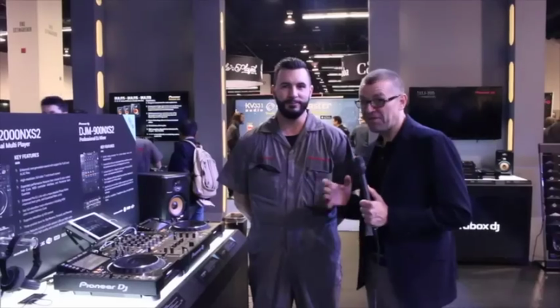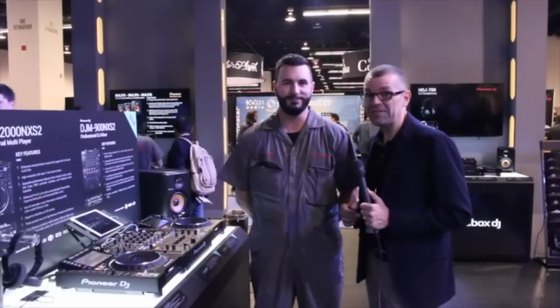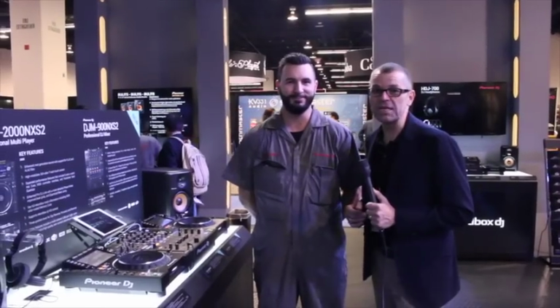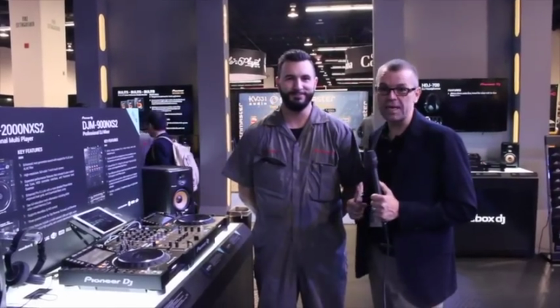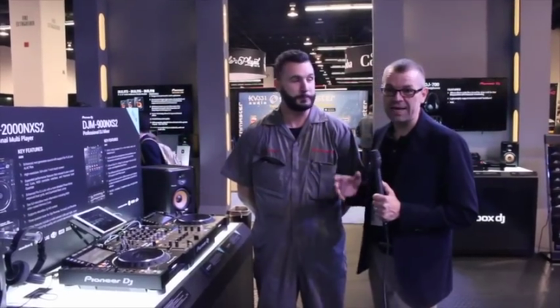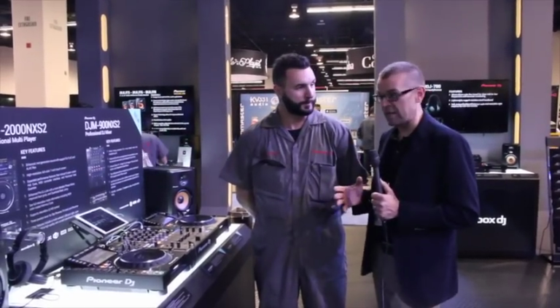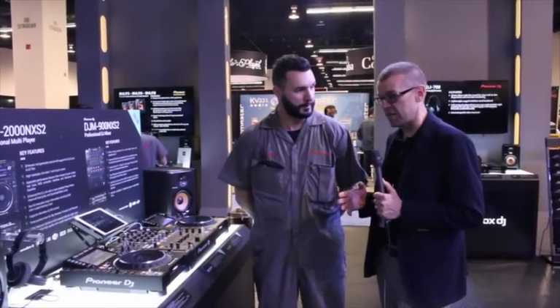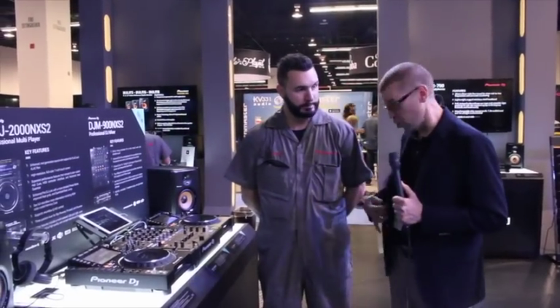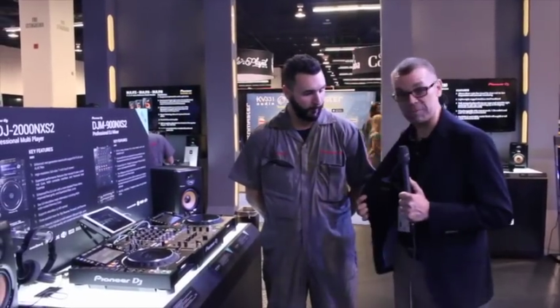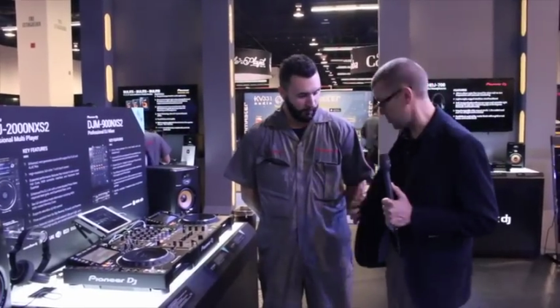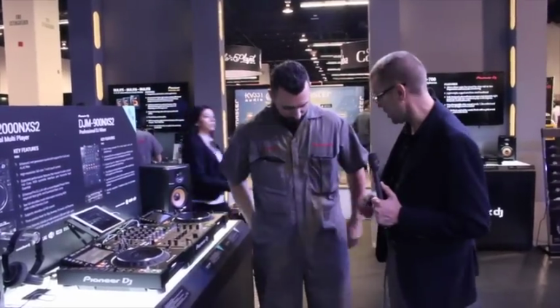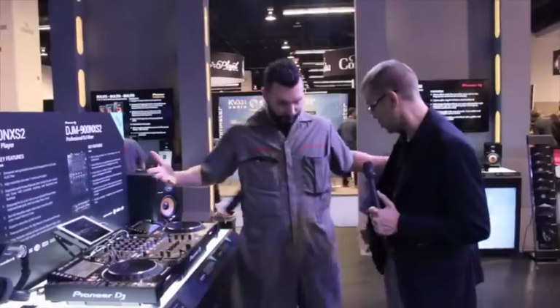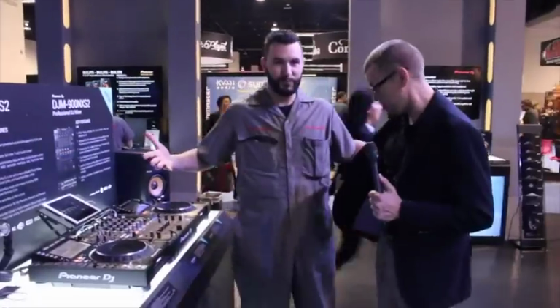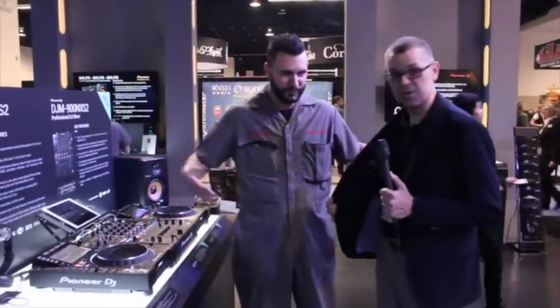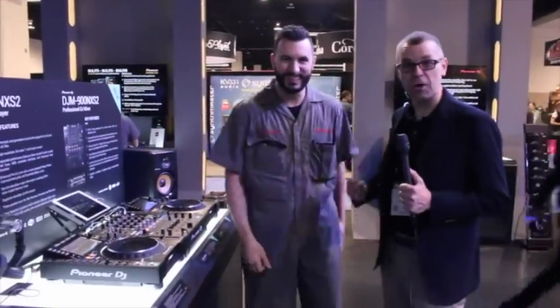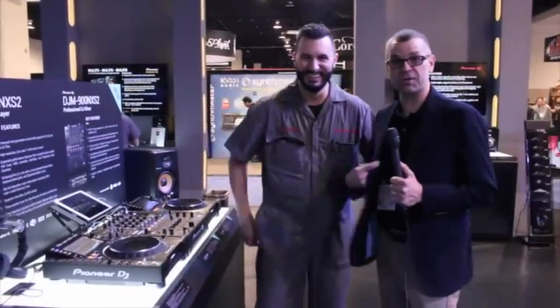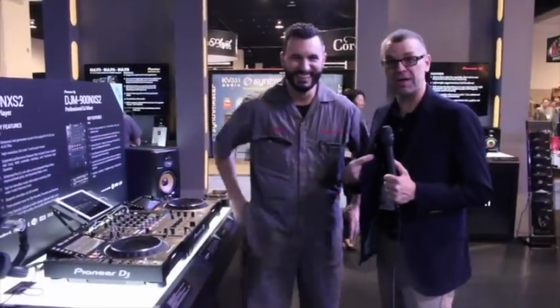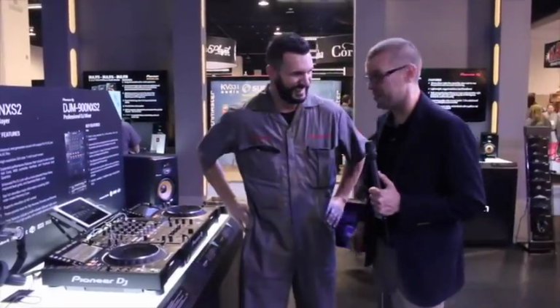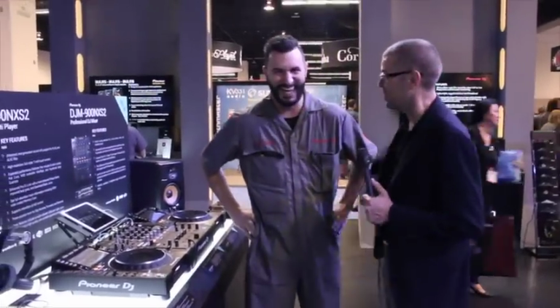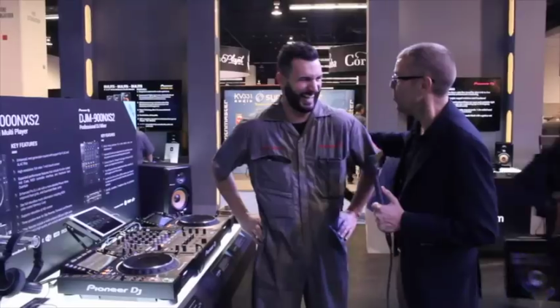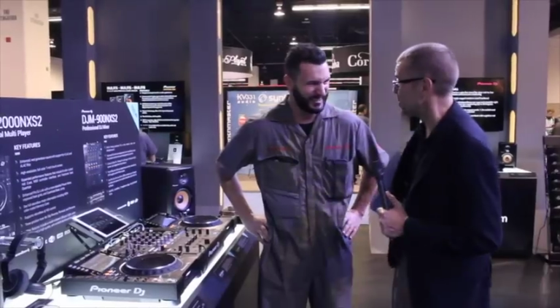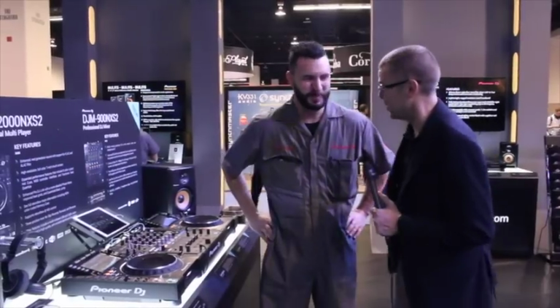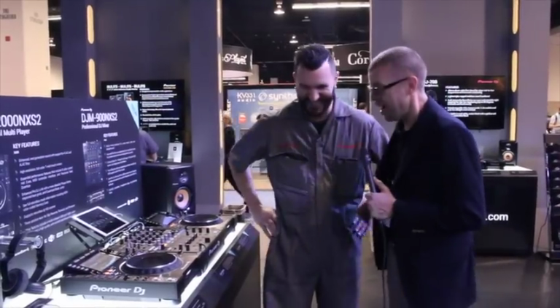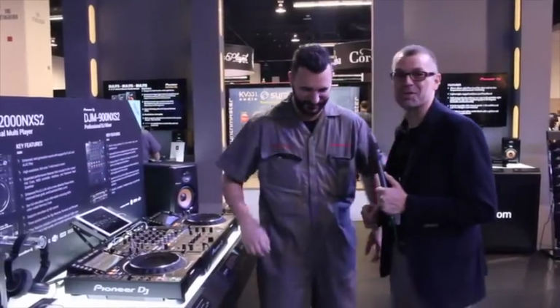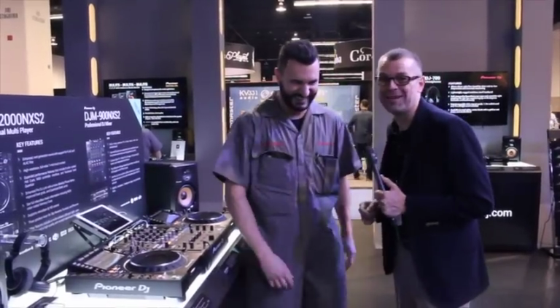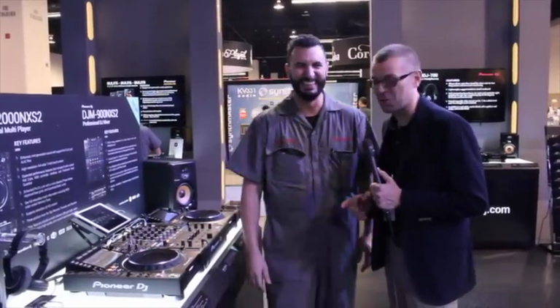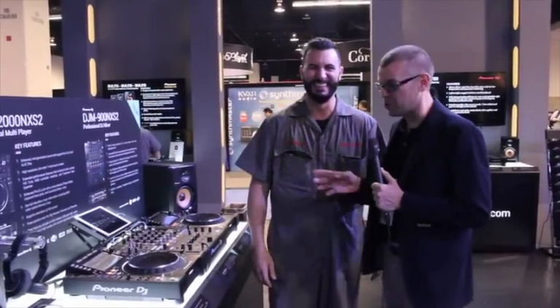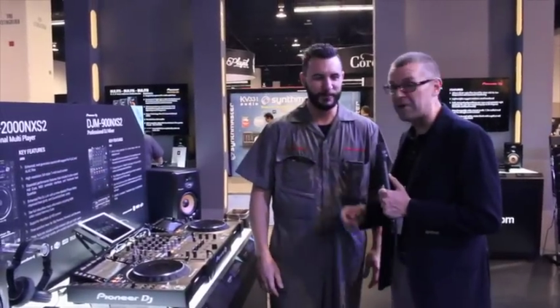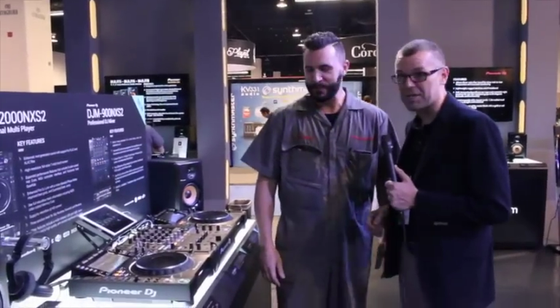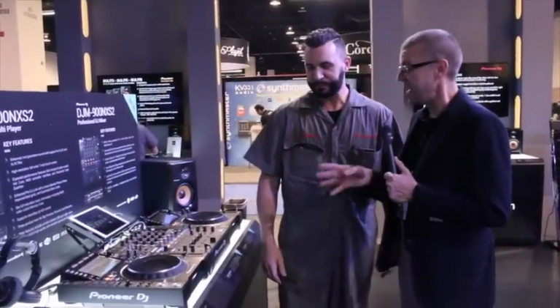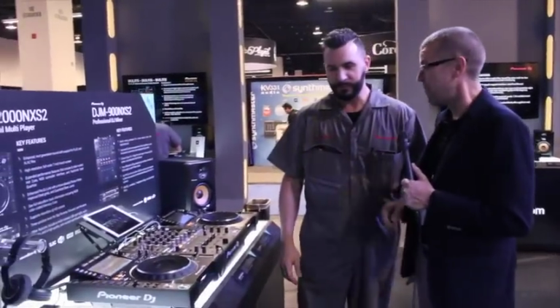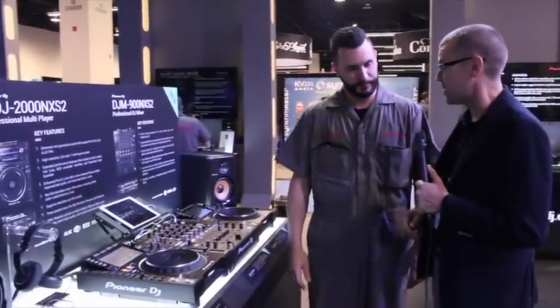It's Phil here for Digital DJ Tips at NAMM 2016. Mark's got something really cool to show us, which is the new Nexus gear here on the Pioneer stand.